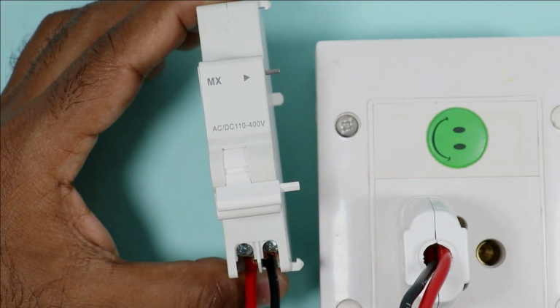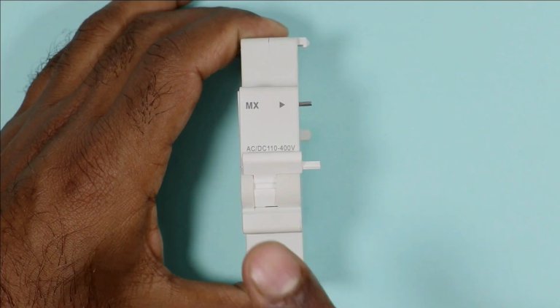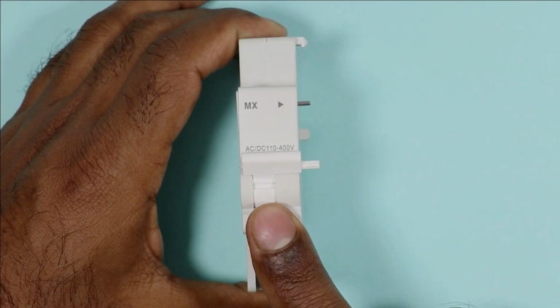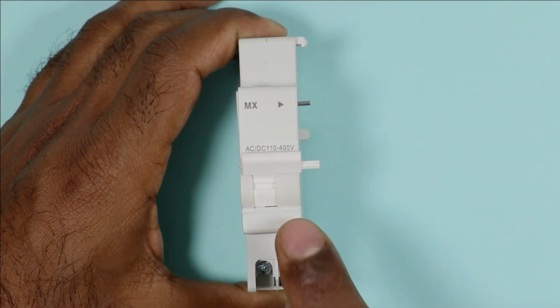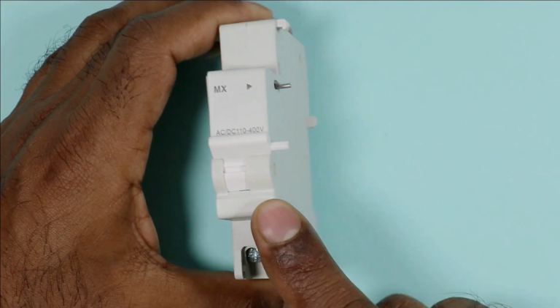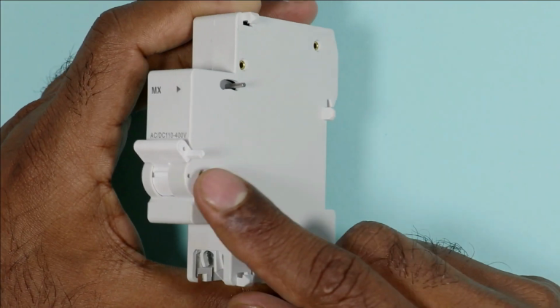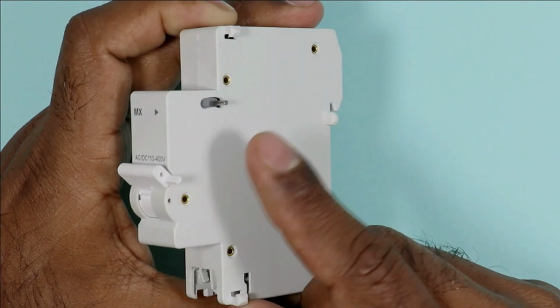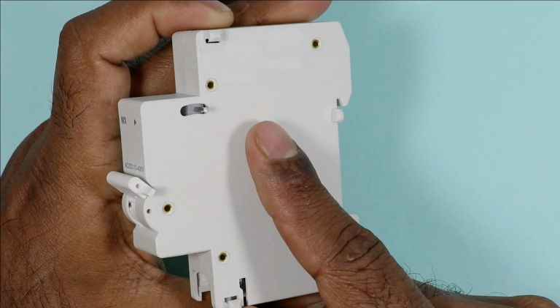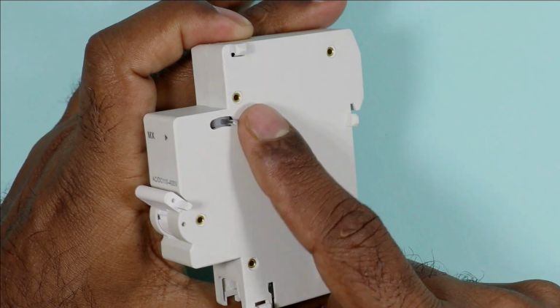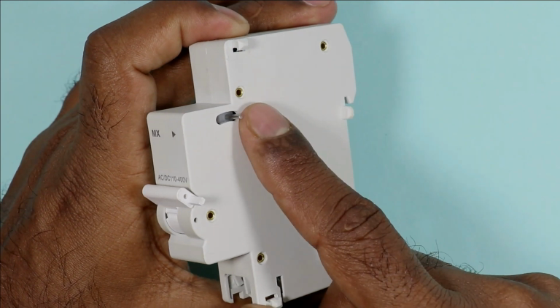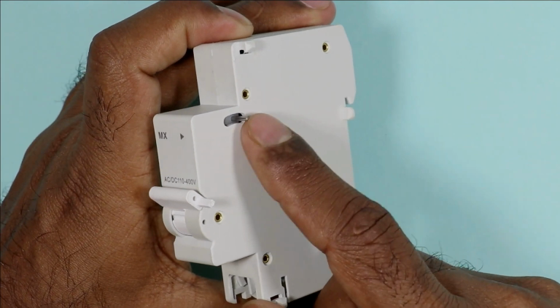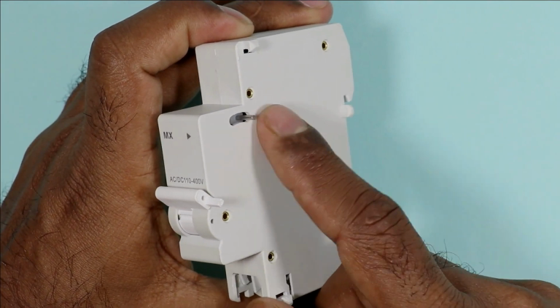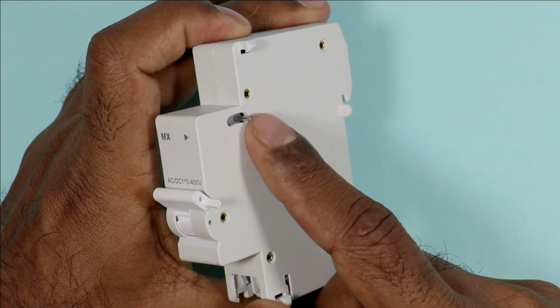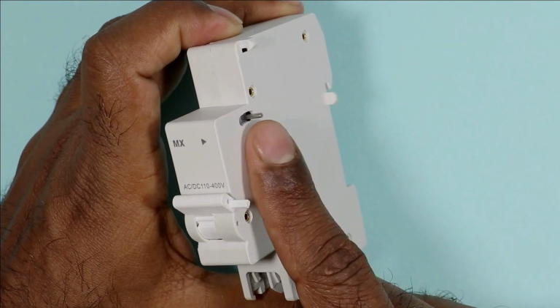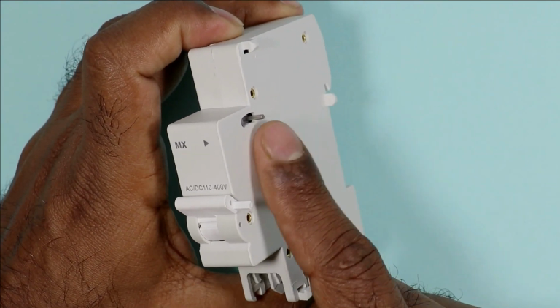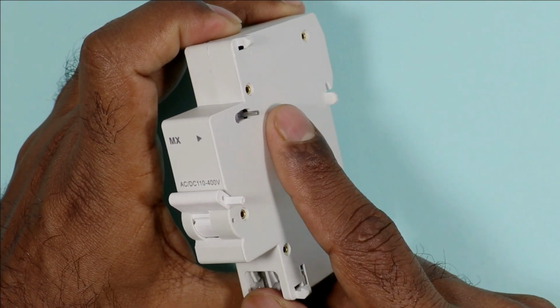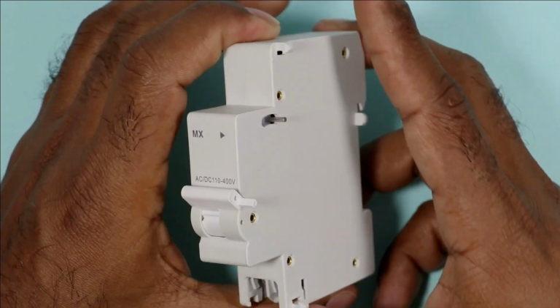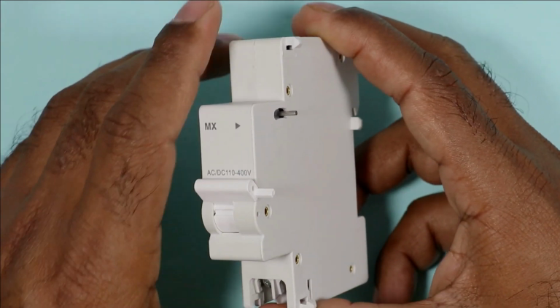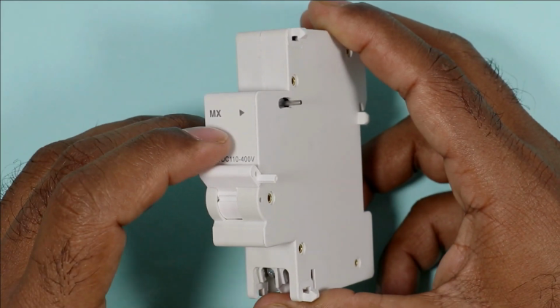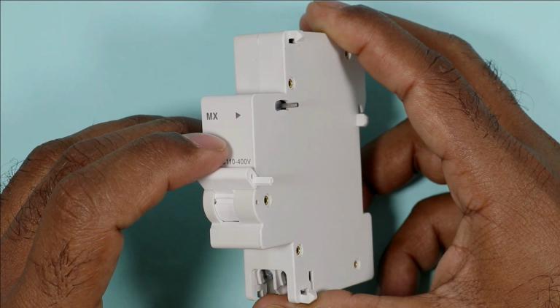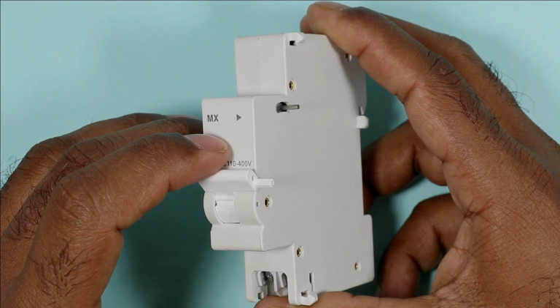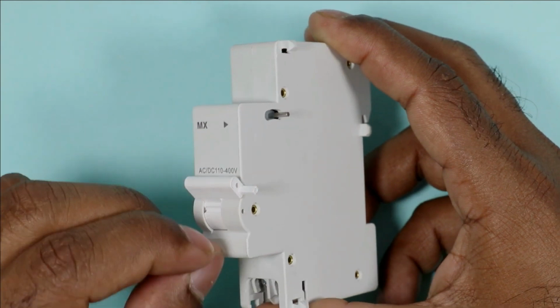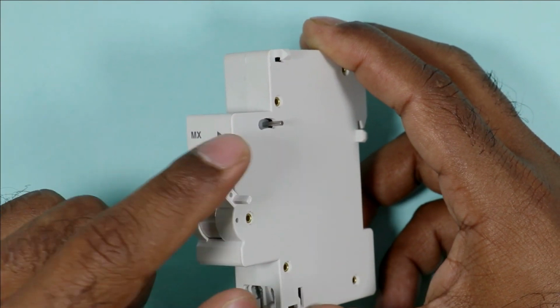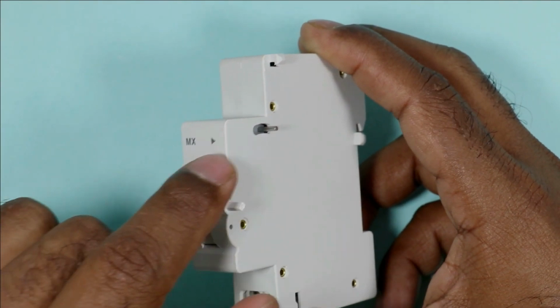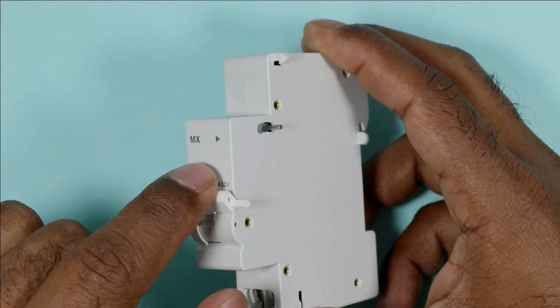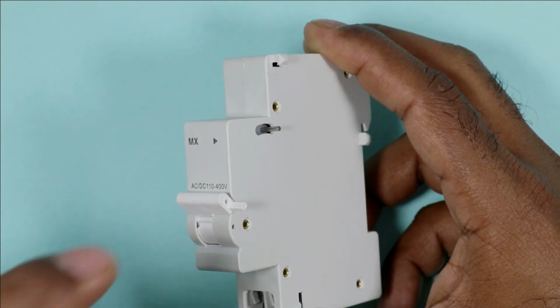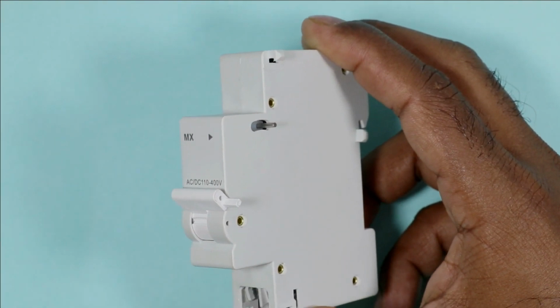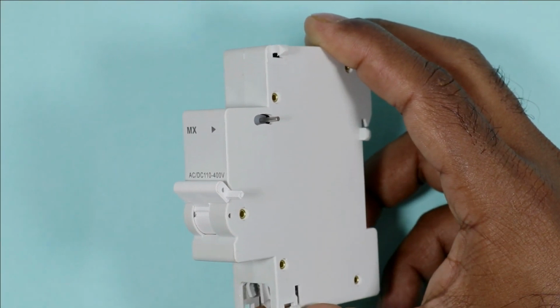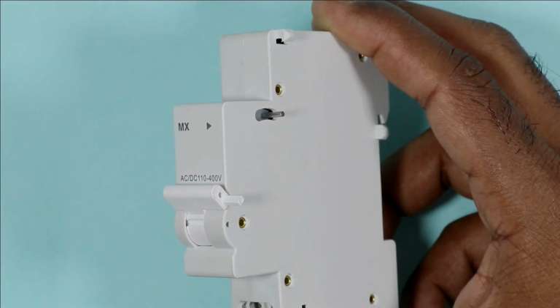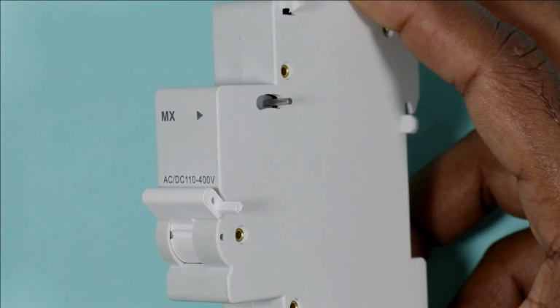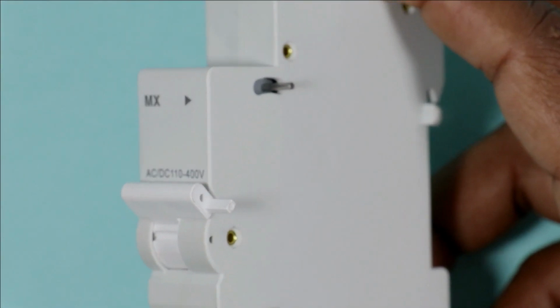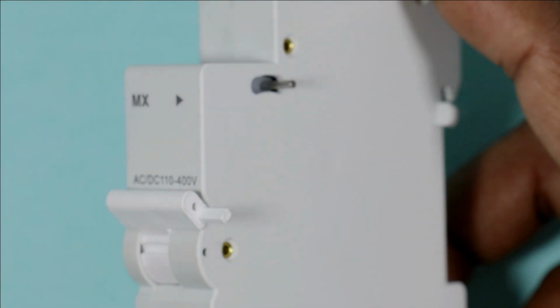When we want to trip this coil, a knob is present here for mechanical interlocking. See this knob carefully. When I try to trip the coil, the knob will go upwards. I am zooming in so that you can clearly see this.